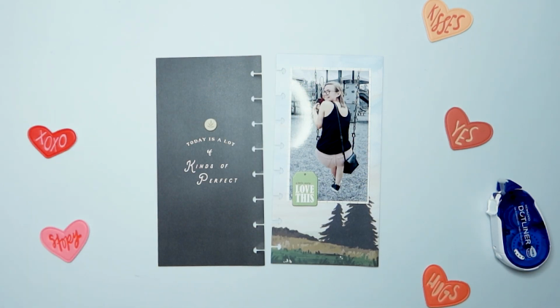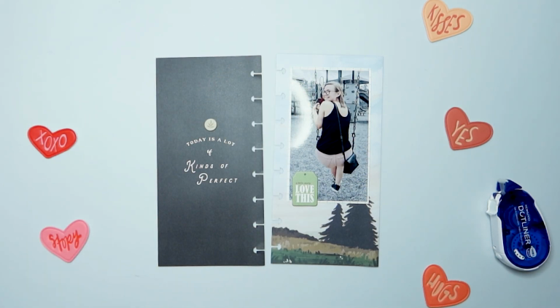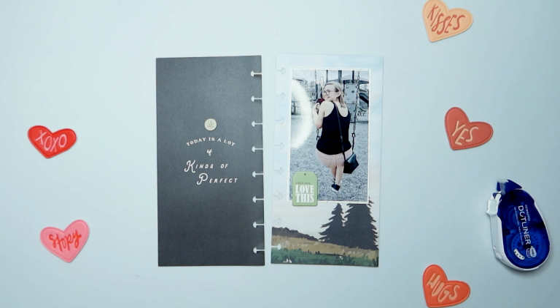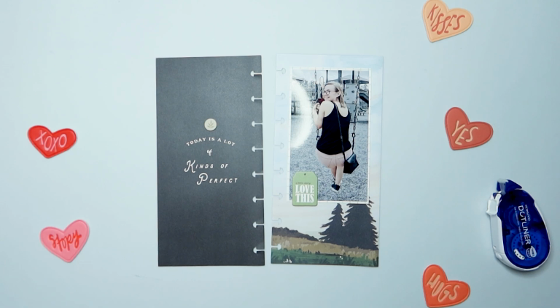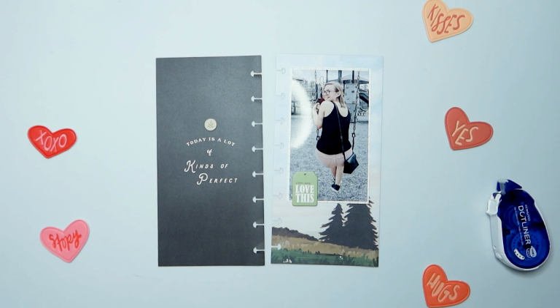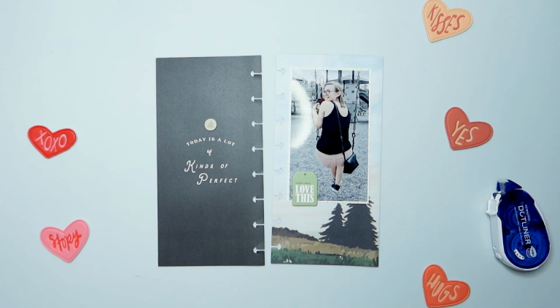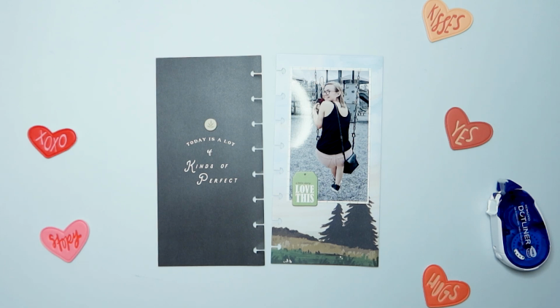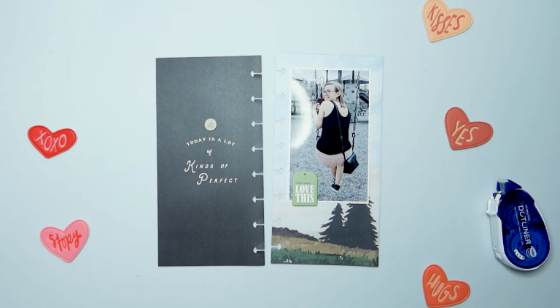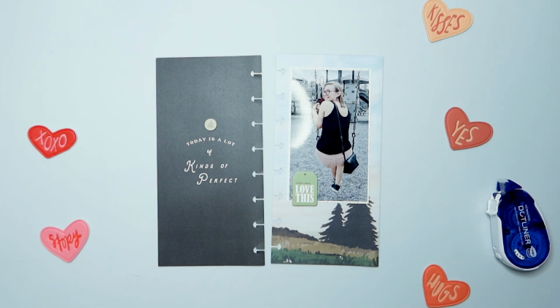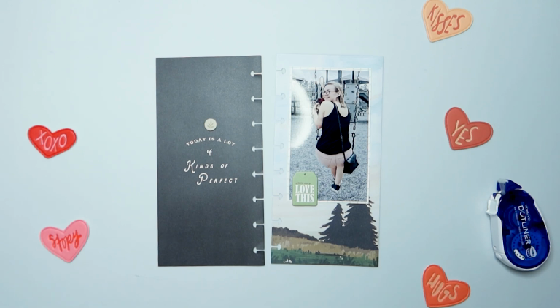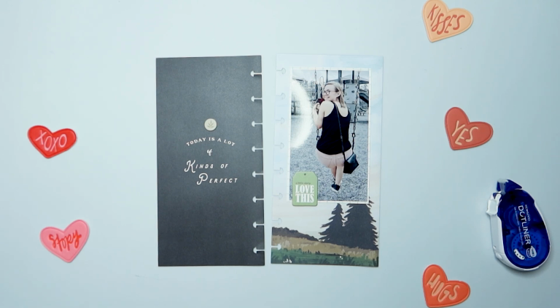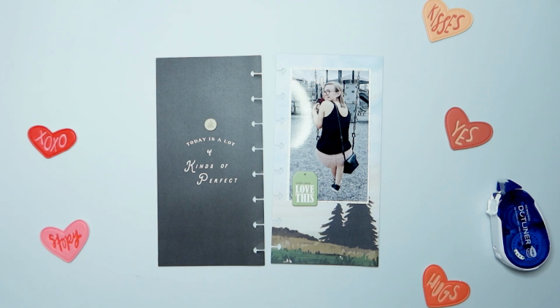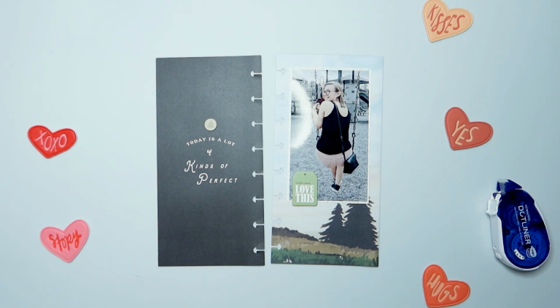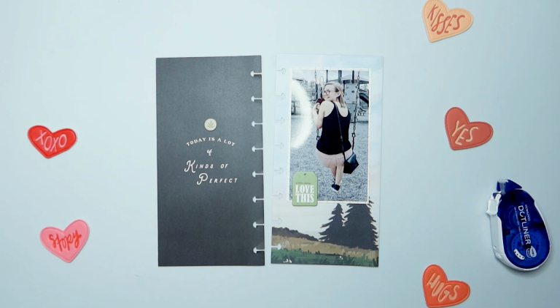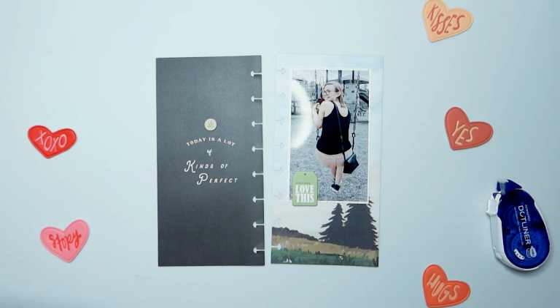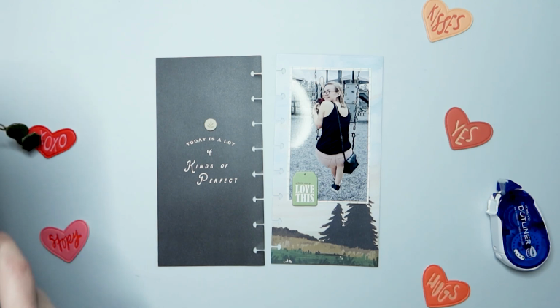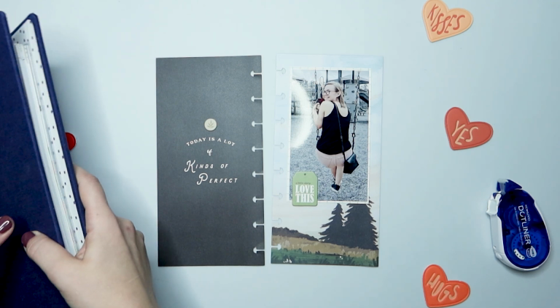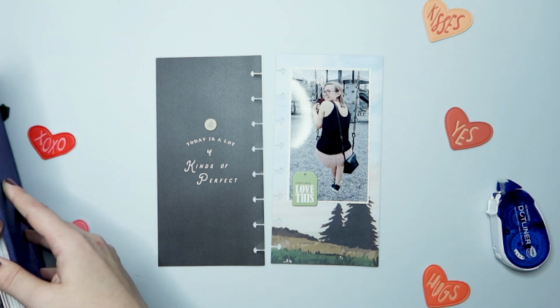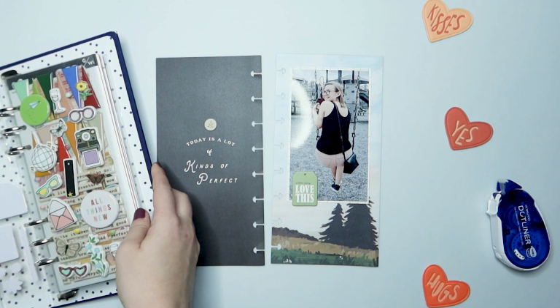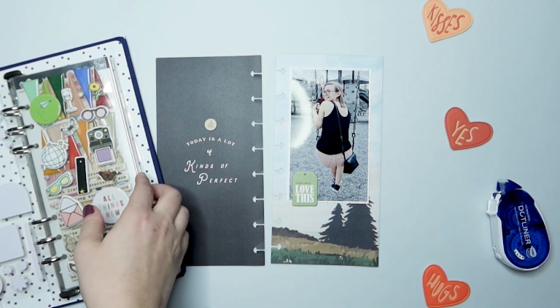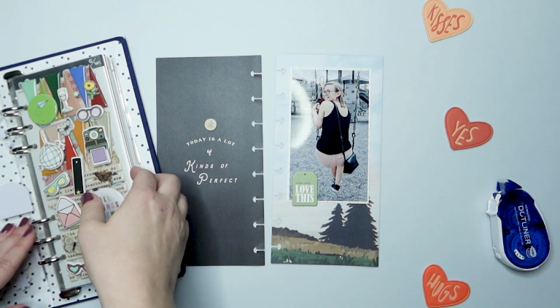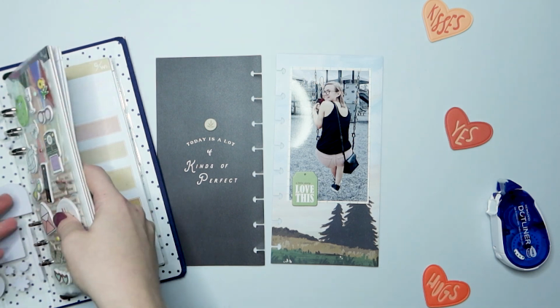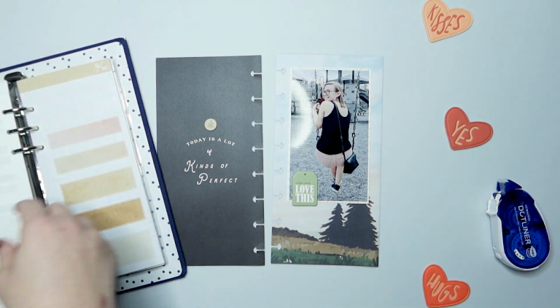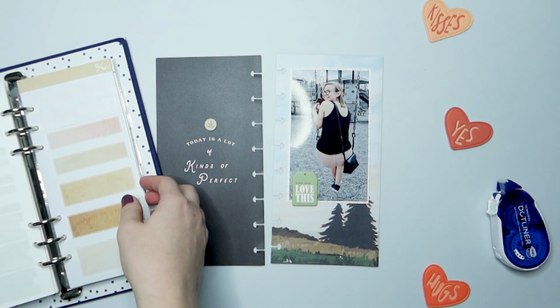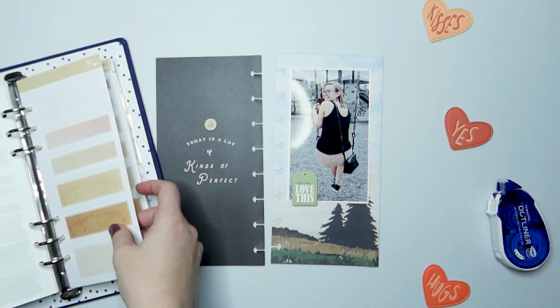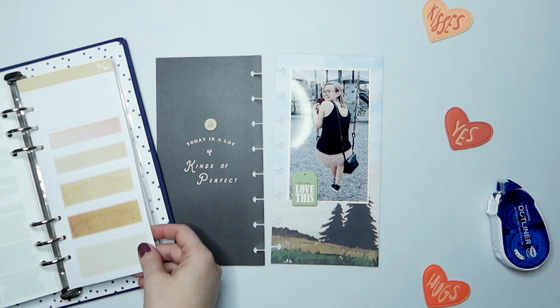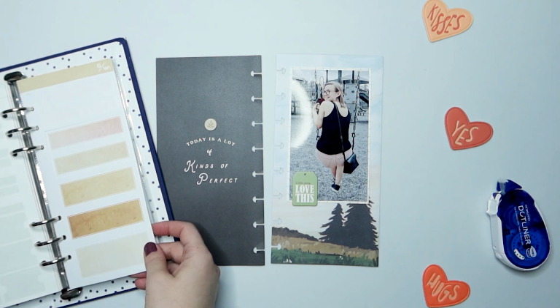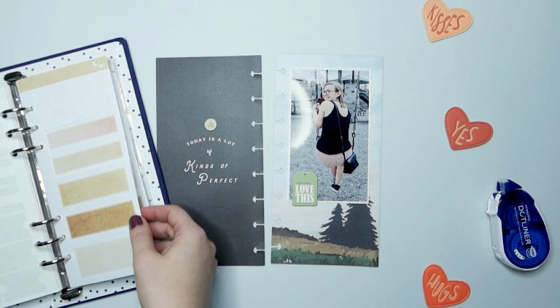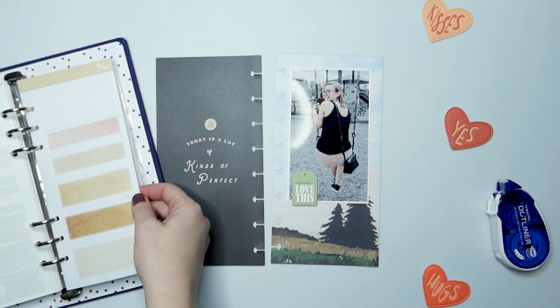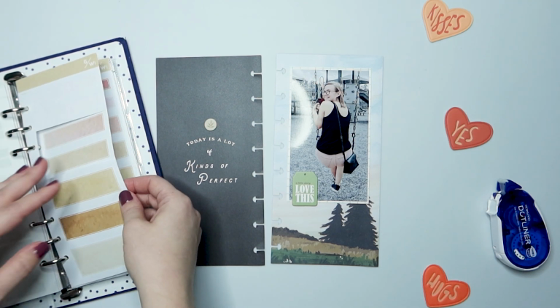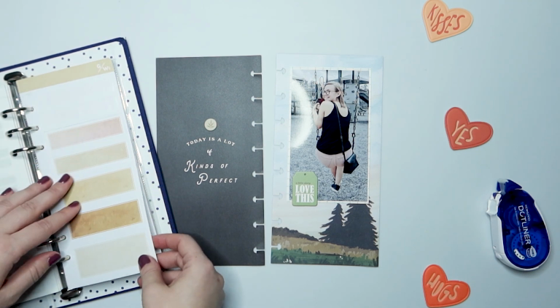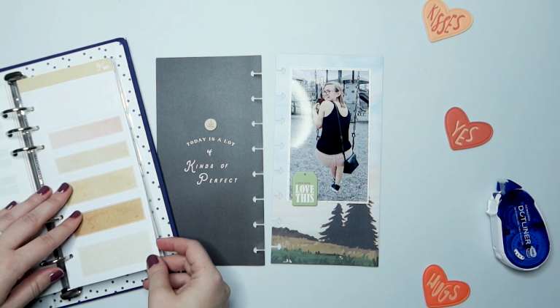Once again I'm picking up those hearts because I was like, should I use these? And then I realized I have literally no pink, peach, coral, or any of those colors on my spread. So I should not use these.